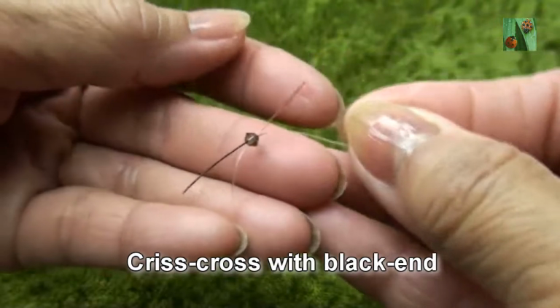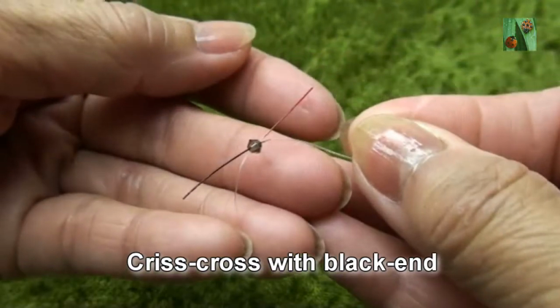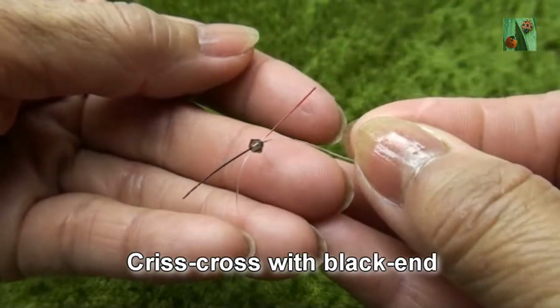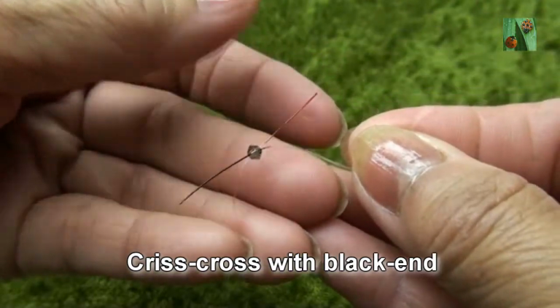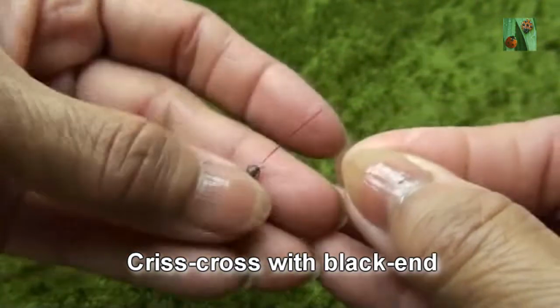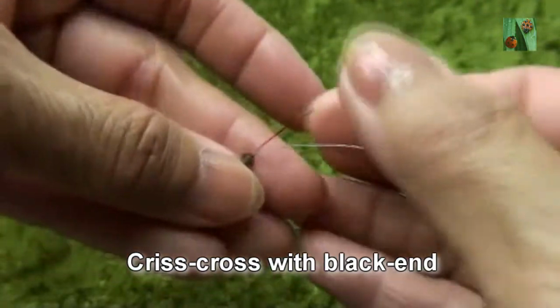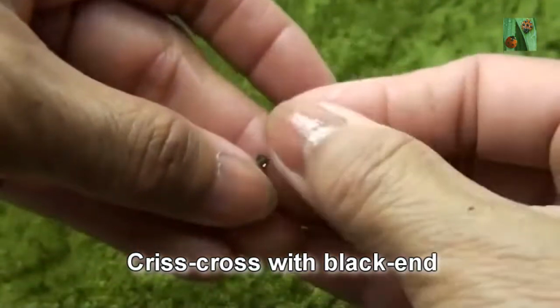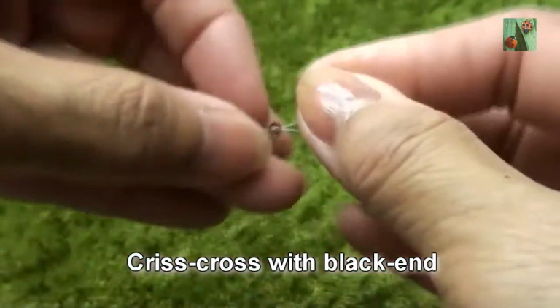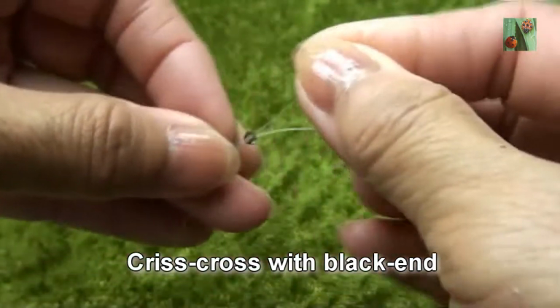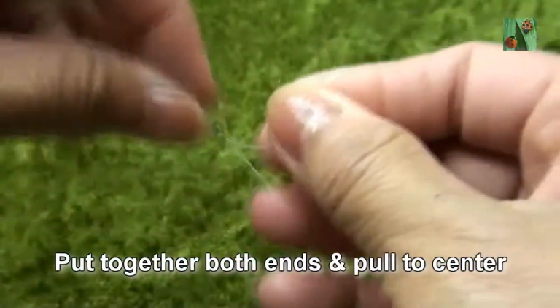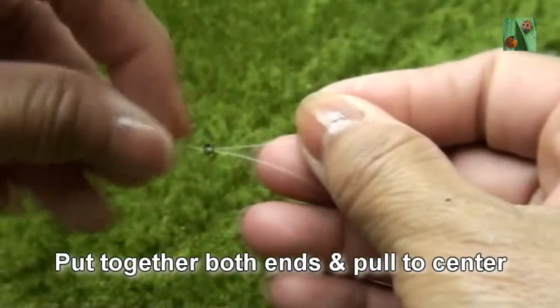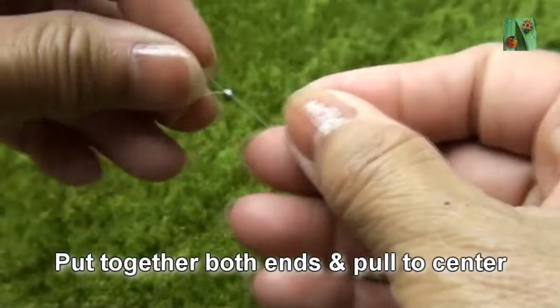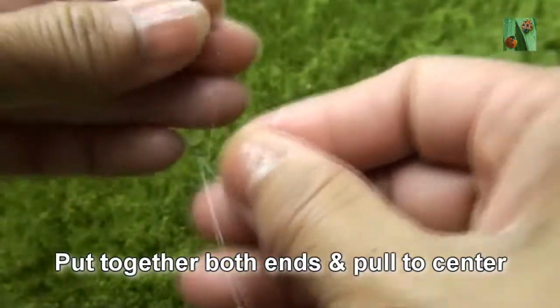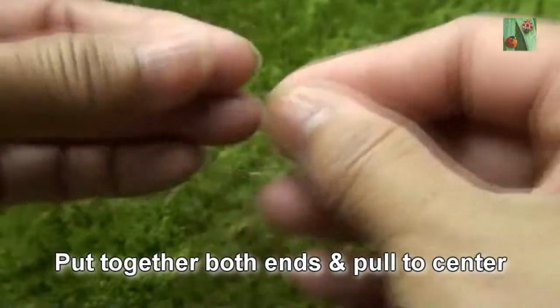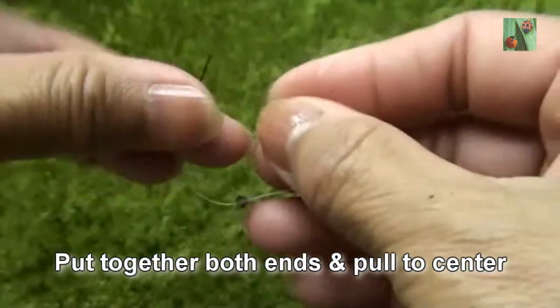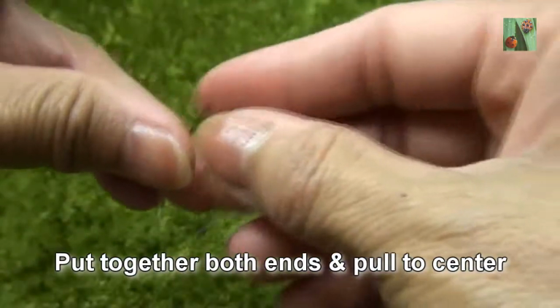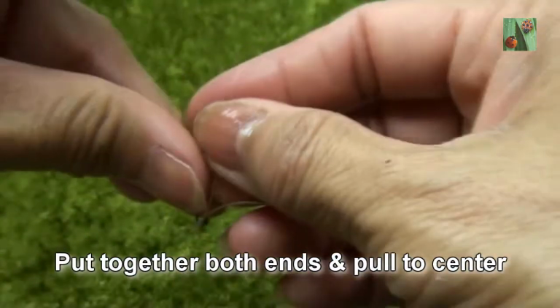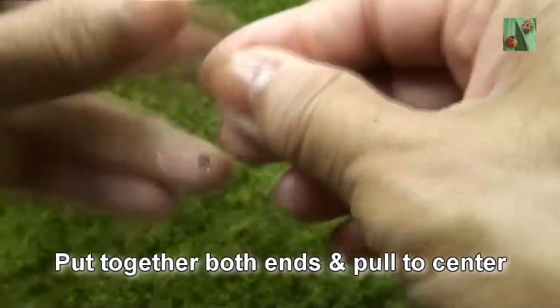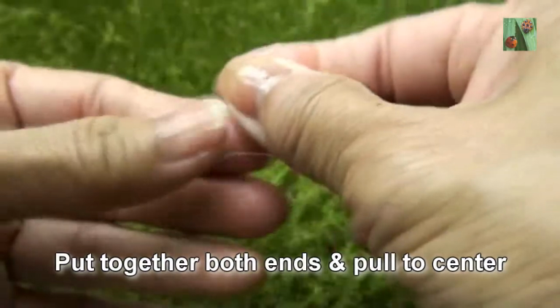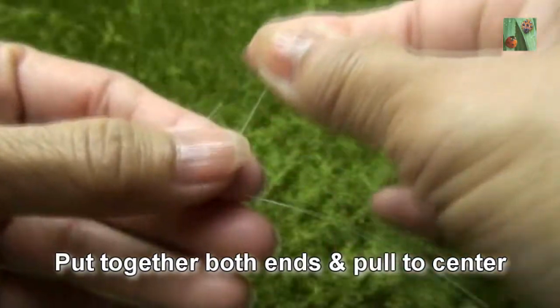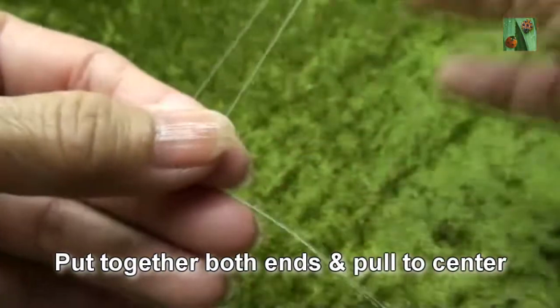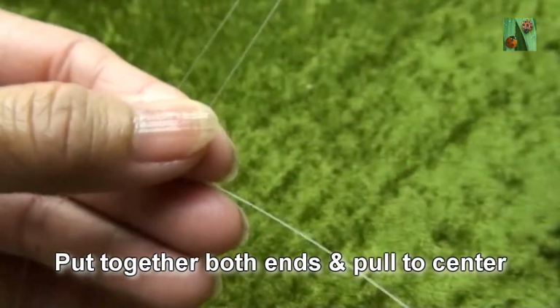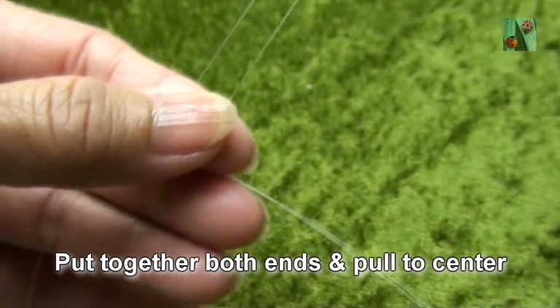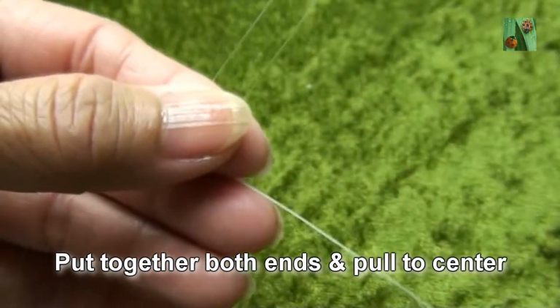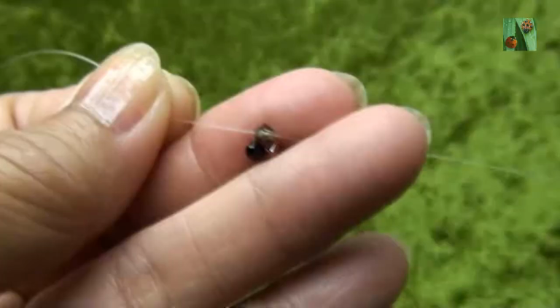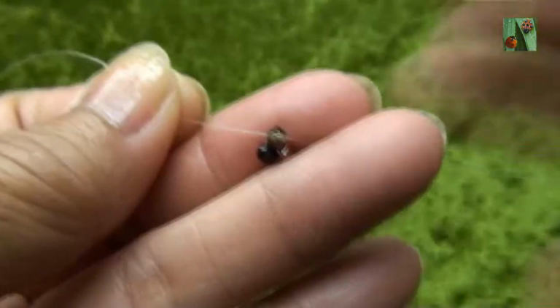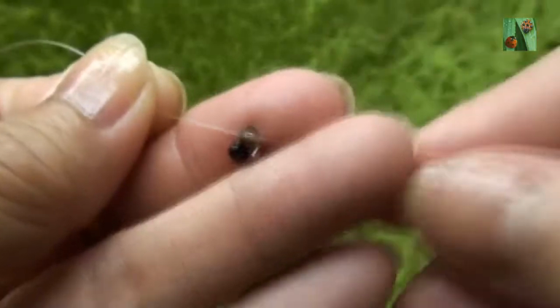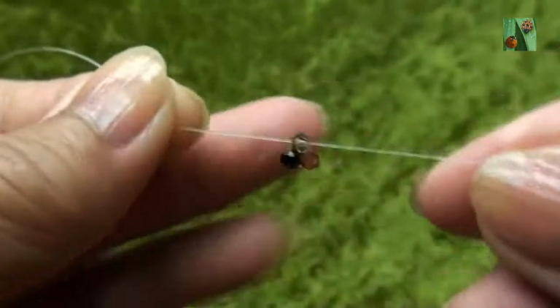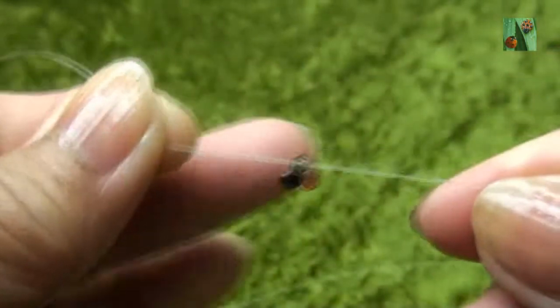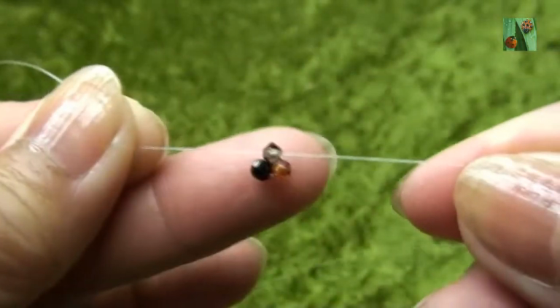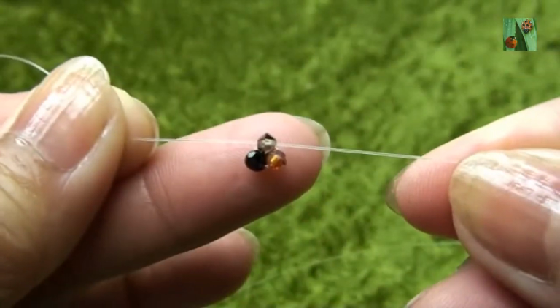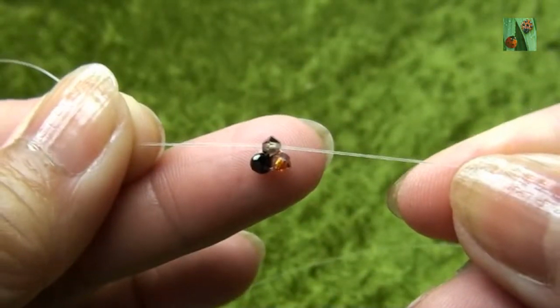Criss-cross with black end, pull together both ends and pull to the center. So you get like this.